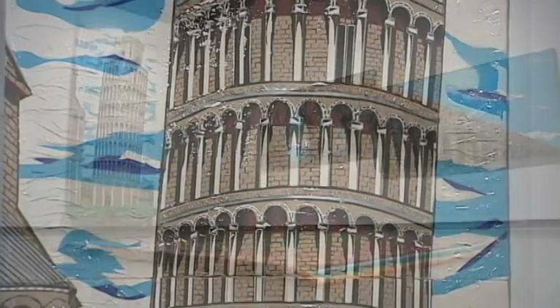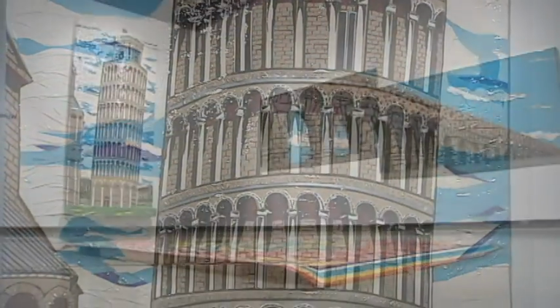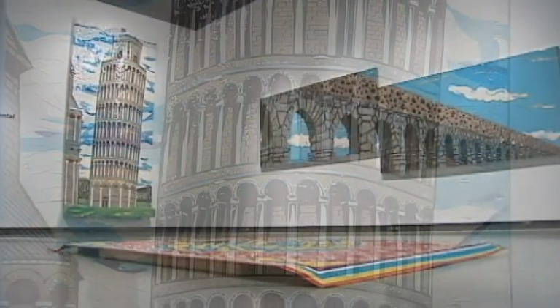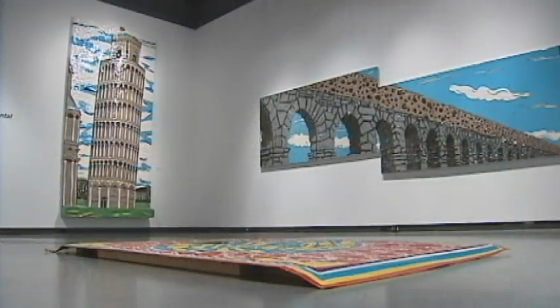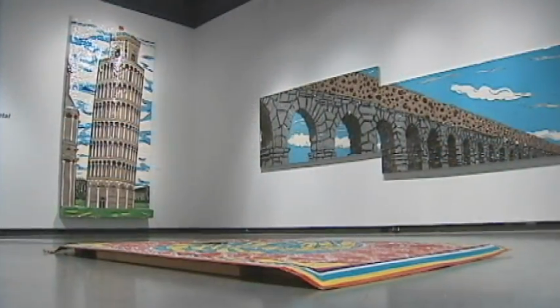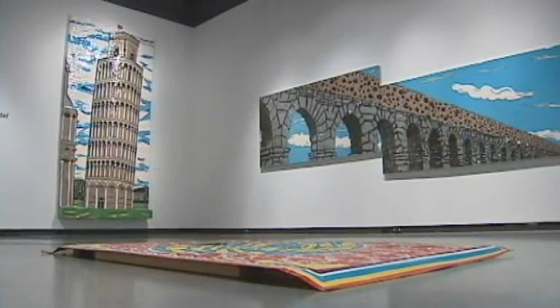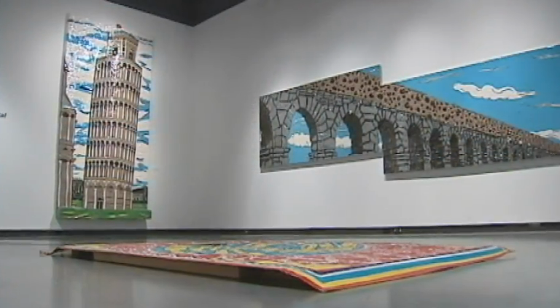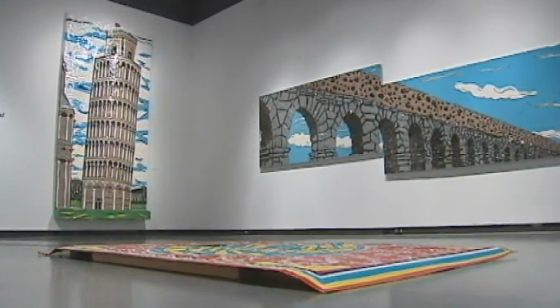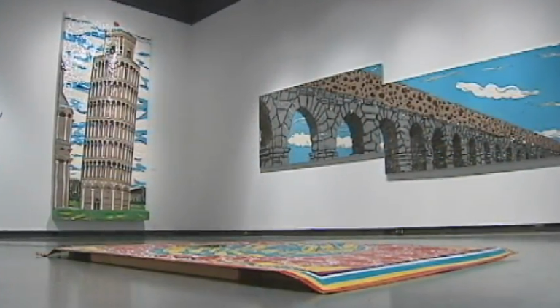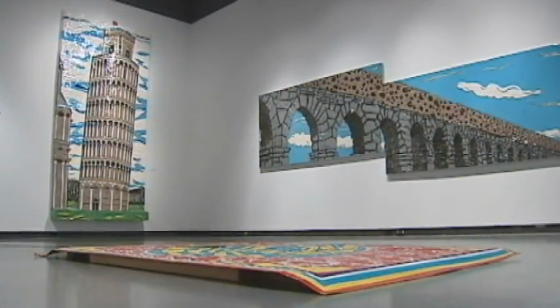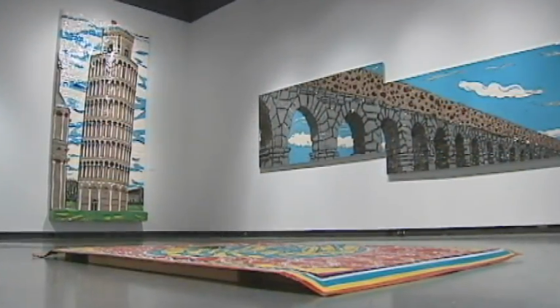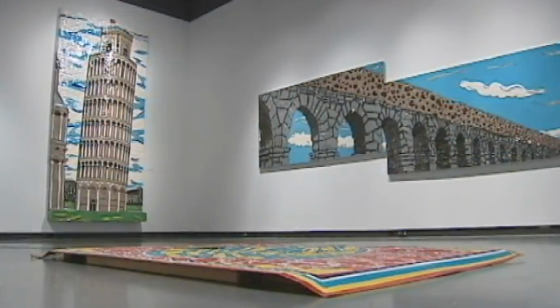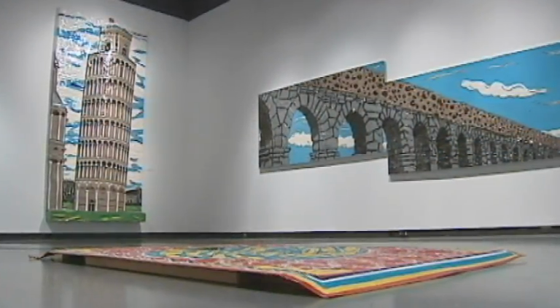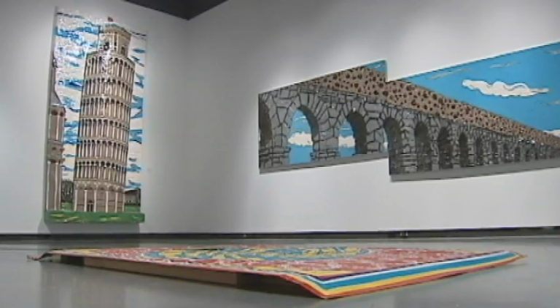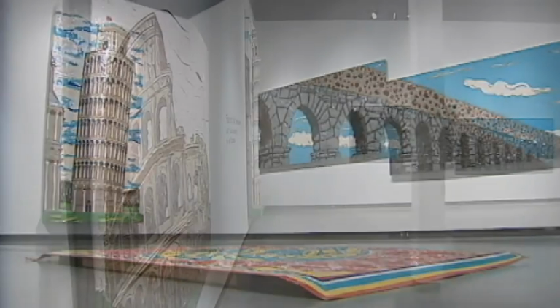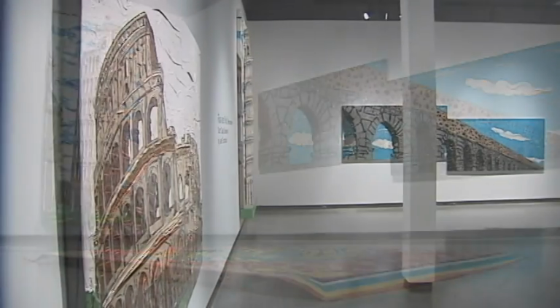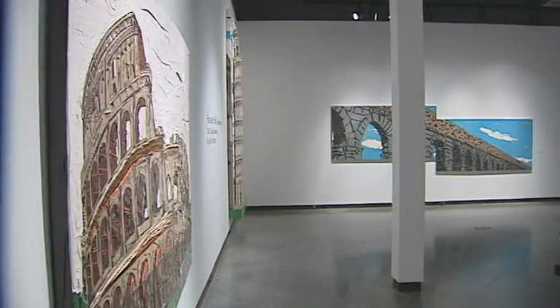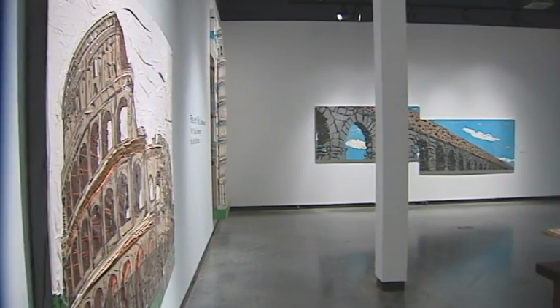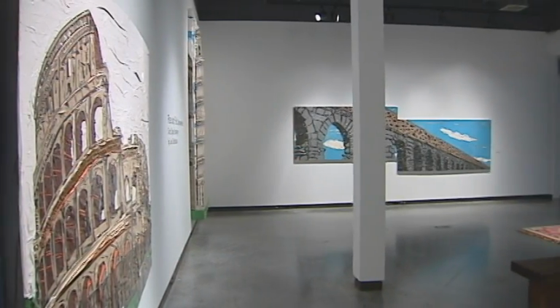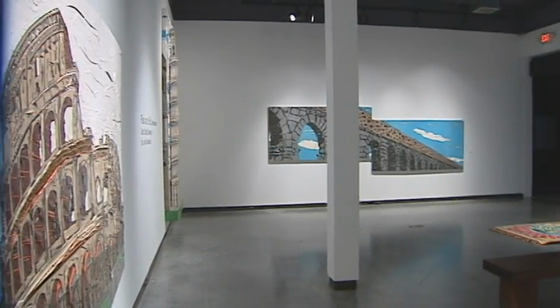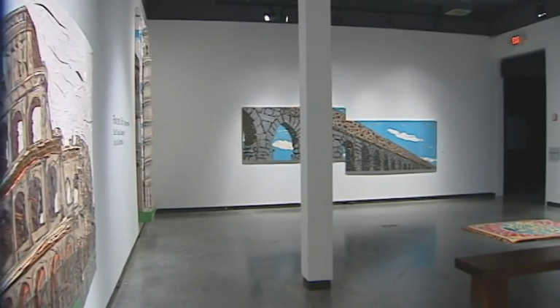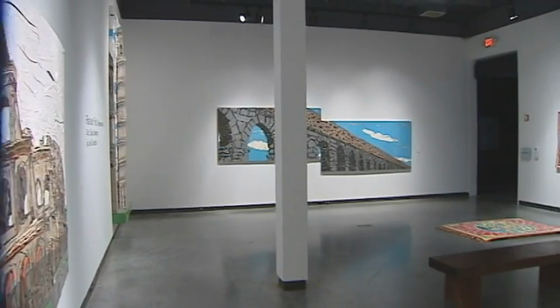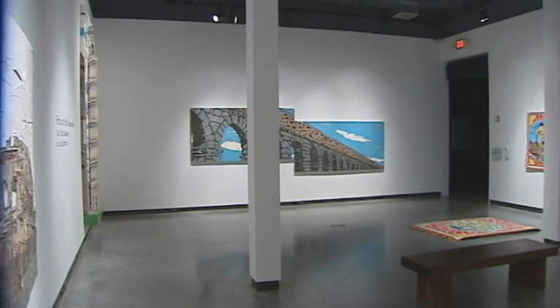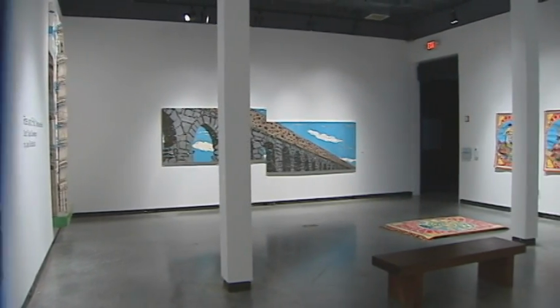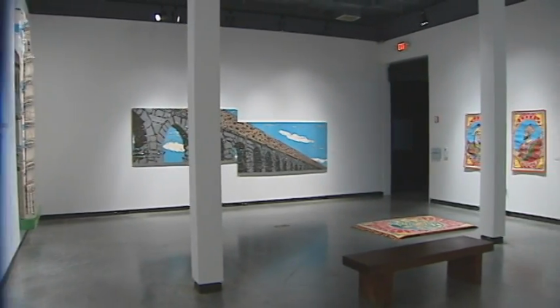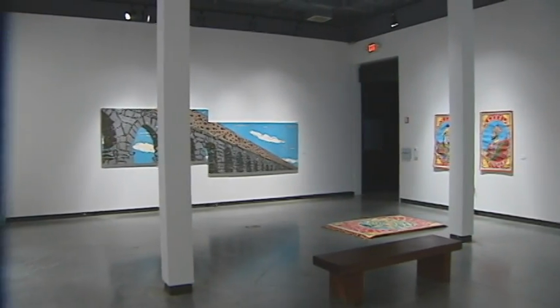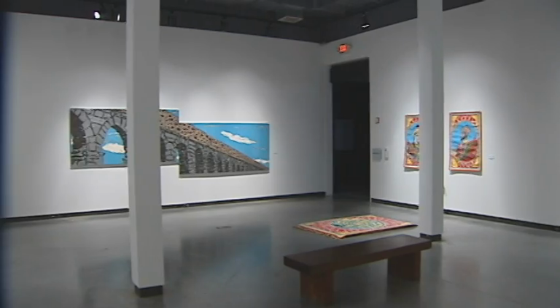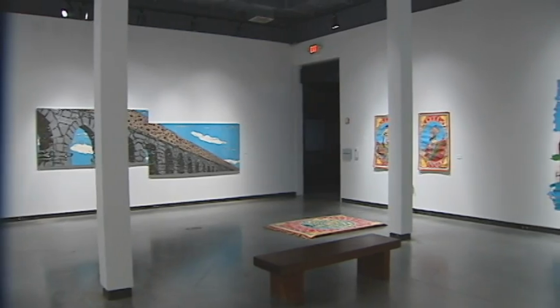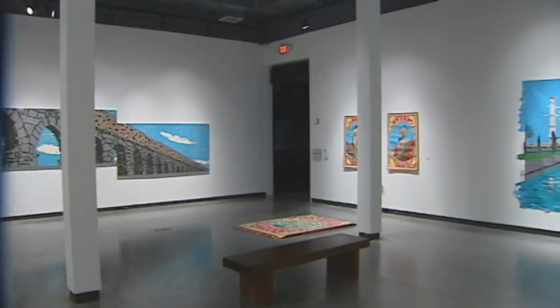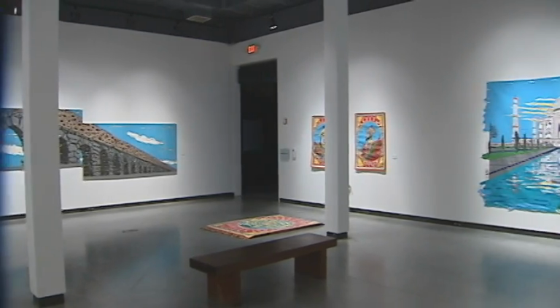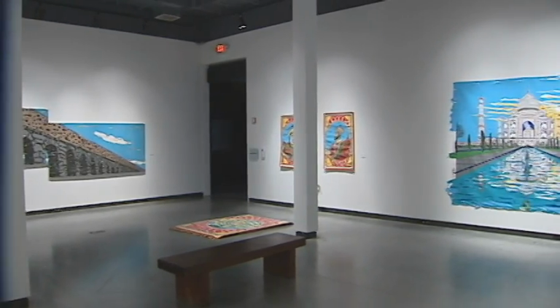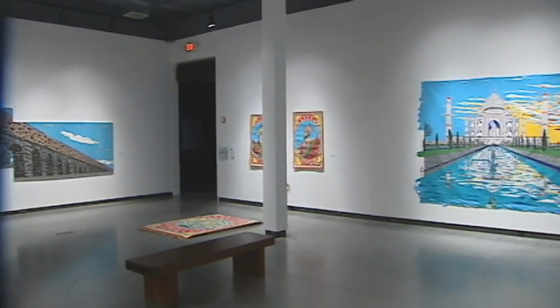These are wonderful, iconic, colorful works. They're really fun. And even if you don't know anything about contemporary art, of course you know about these famous international monuments.